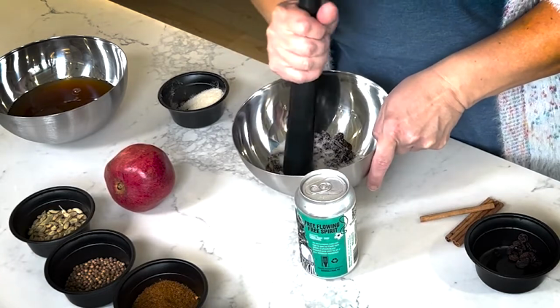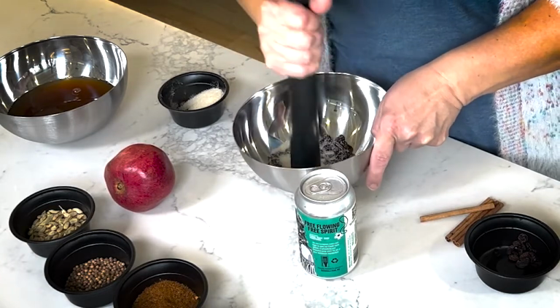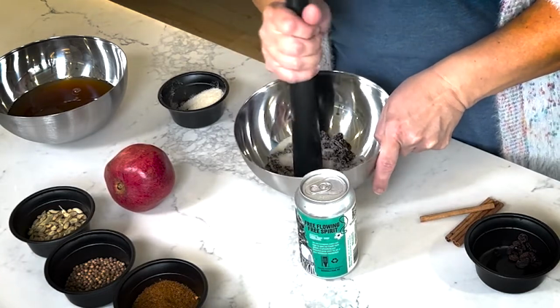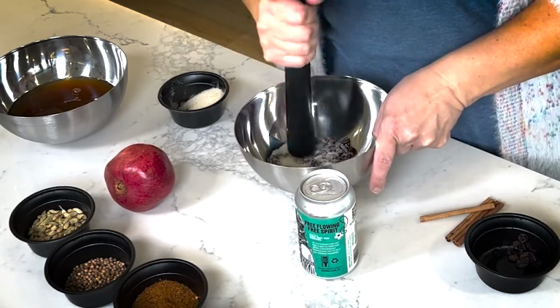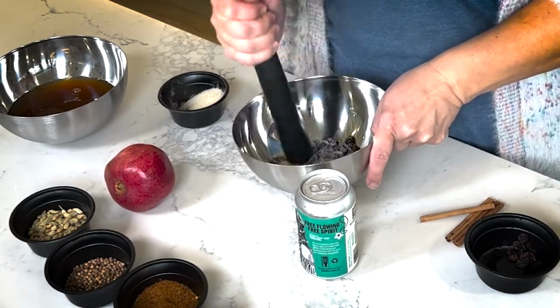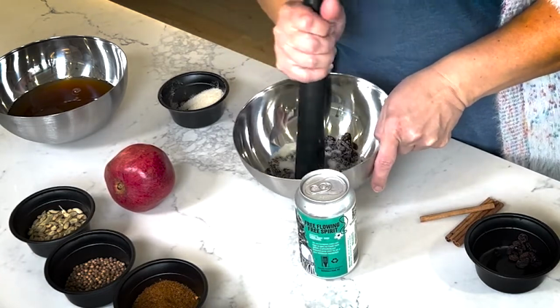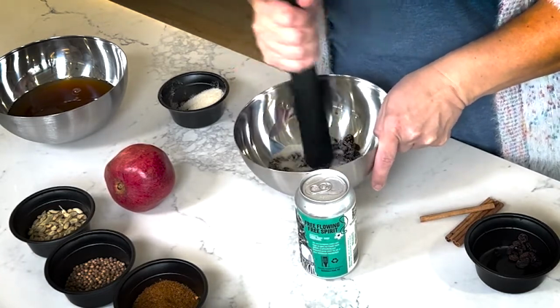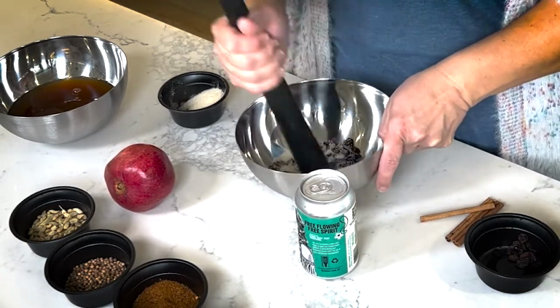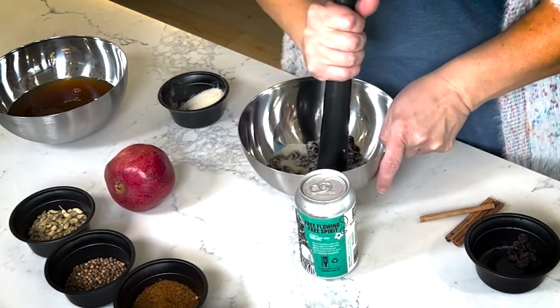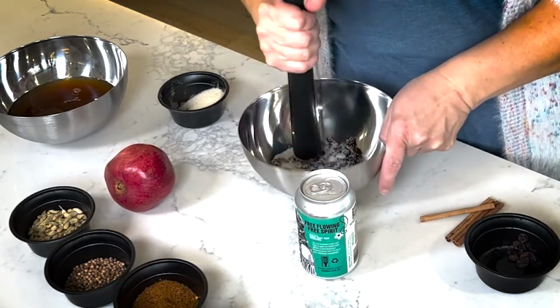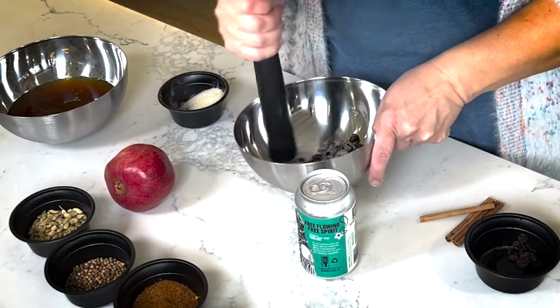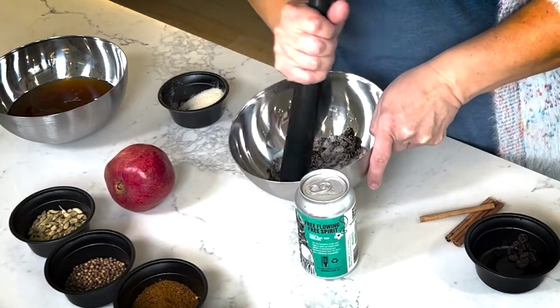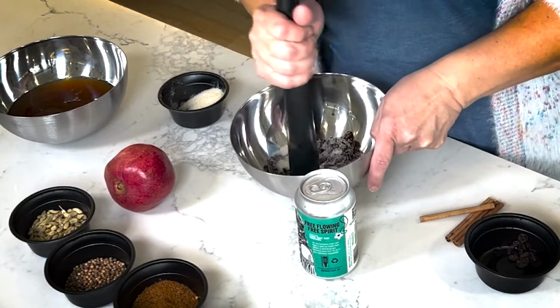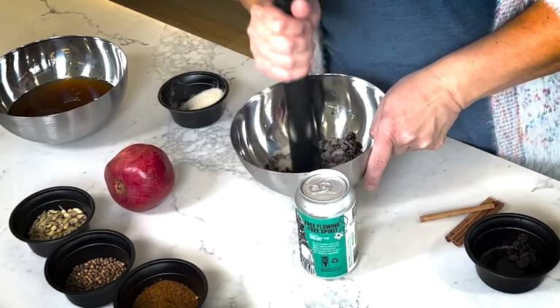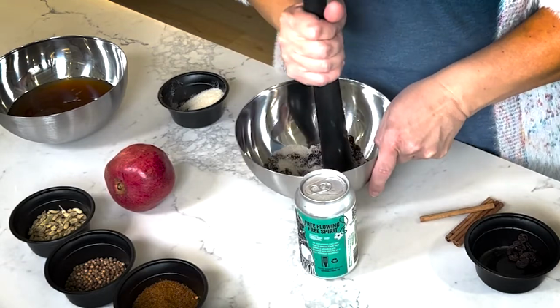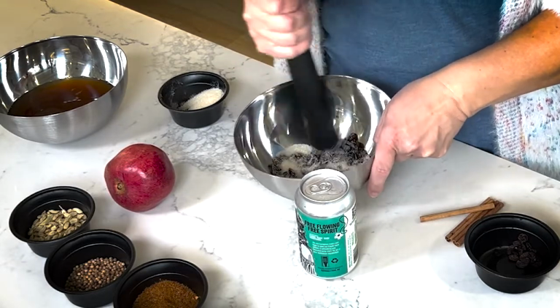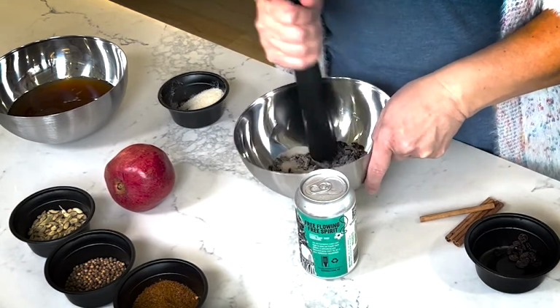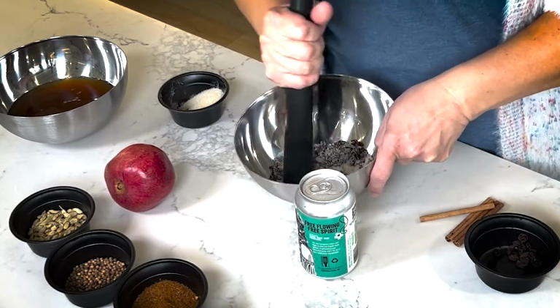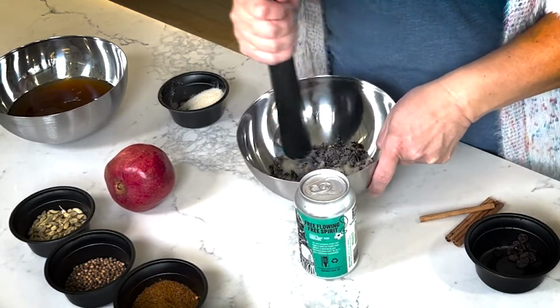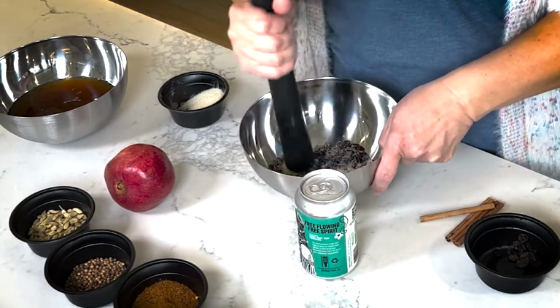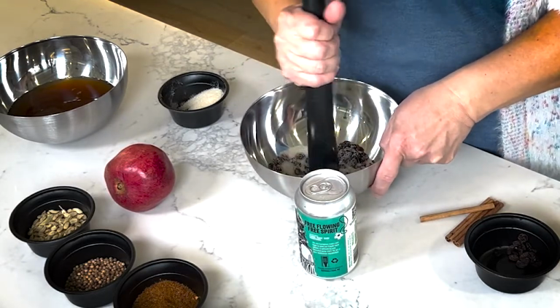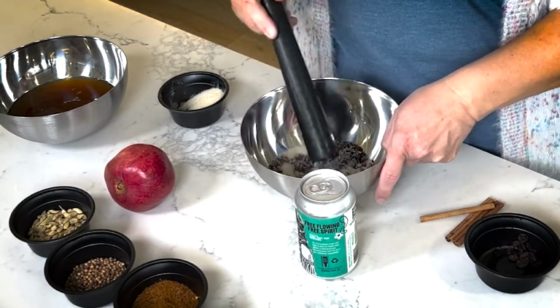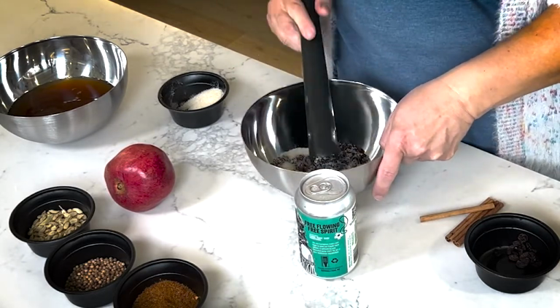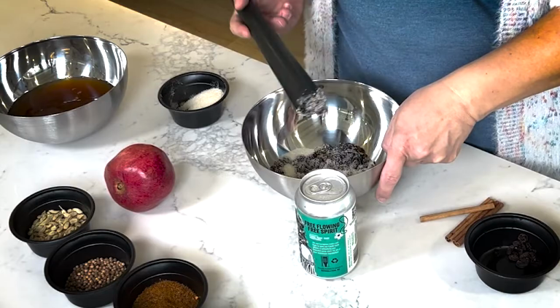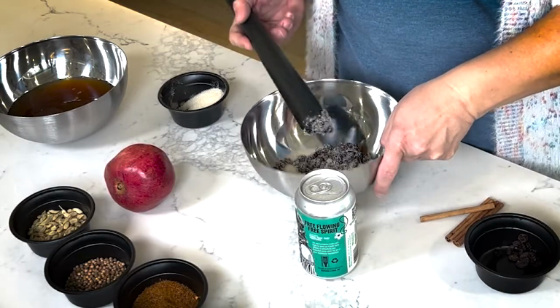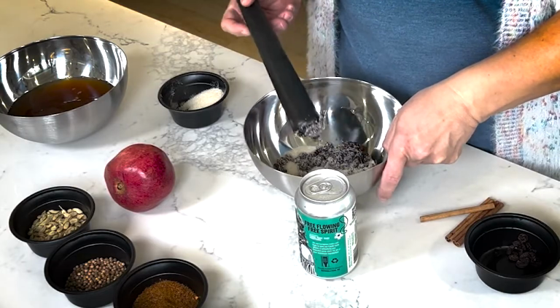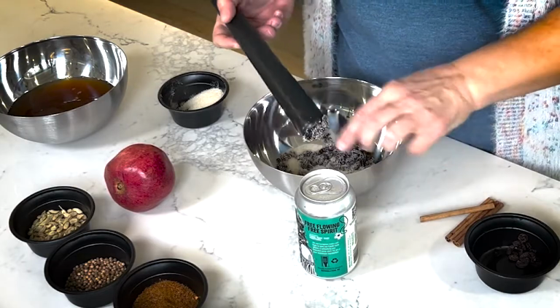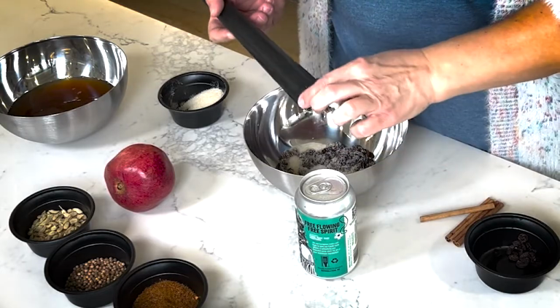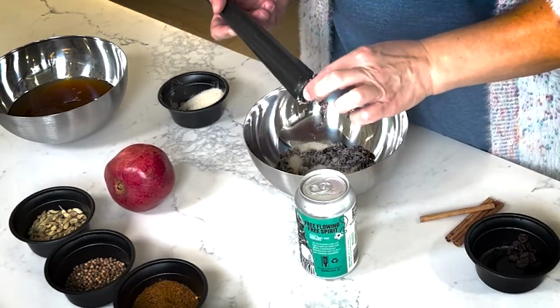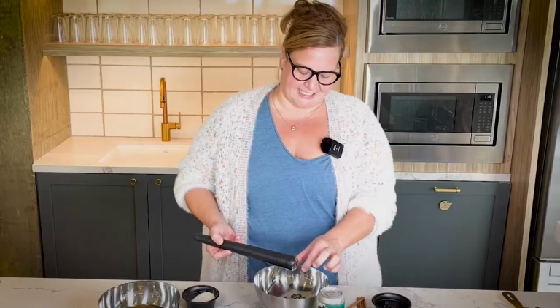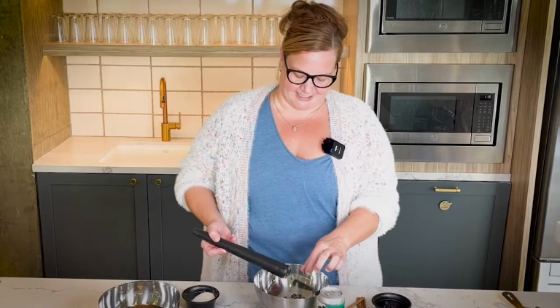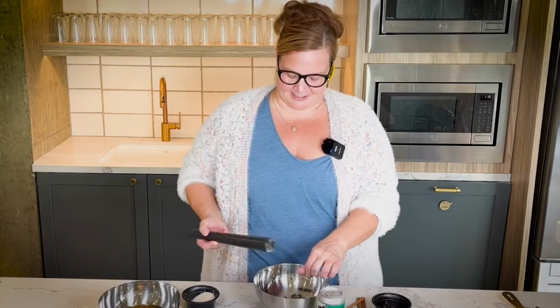Don't do this in a Vitamix or a blender, because what's going to happen is you'll spill all those little seeds in, and that's not what you're looking to do. So get that in there — it's nice and sticky and delicious.